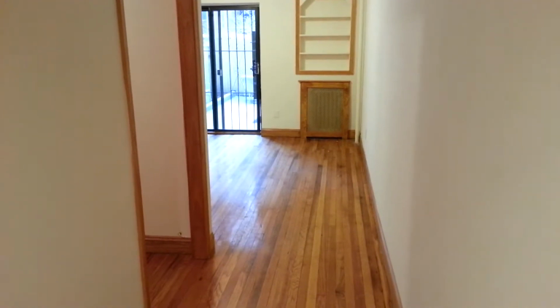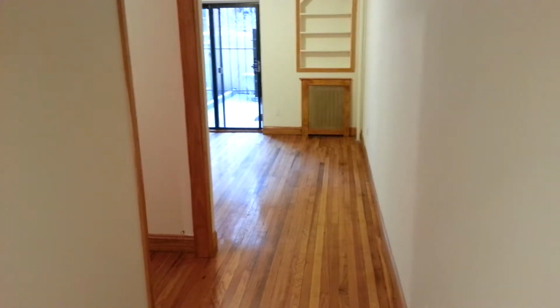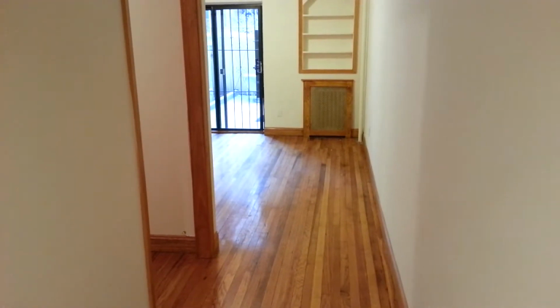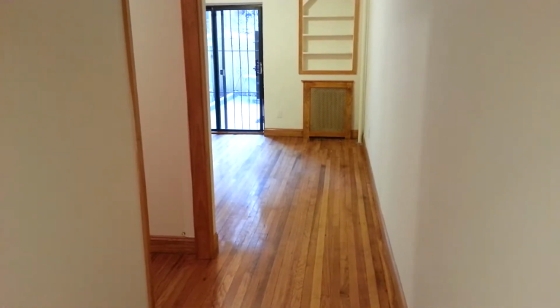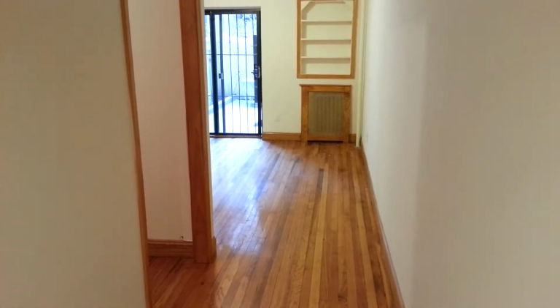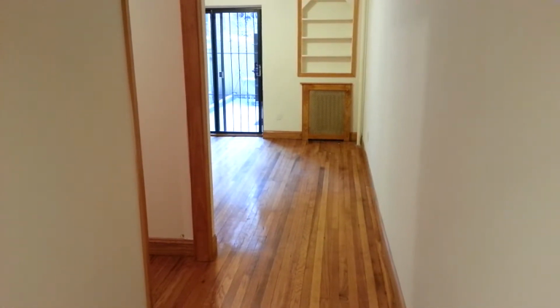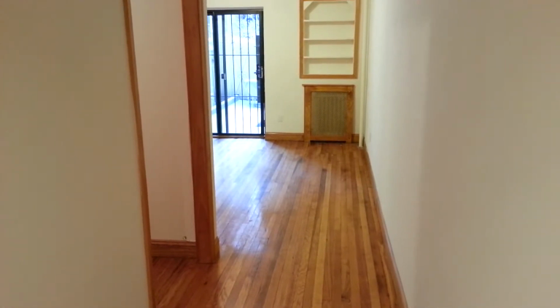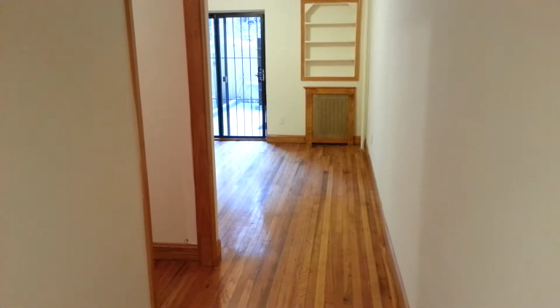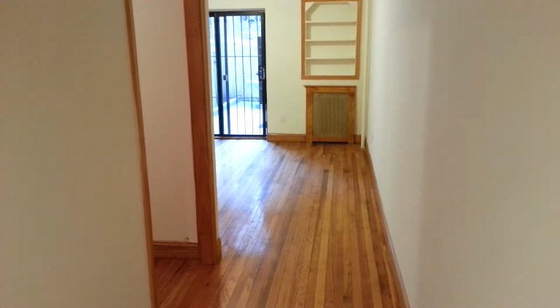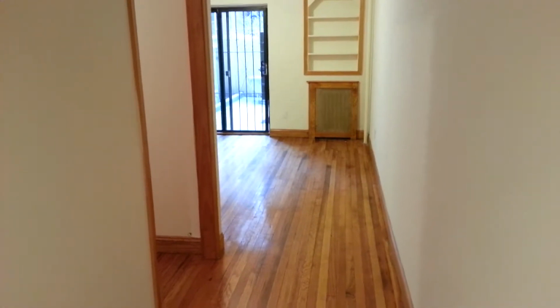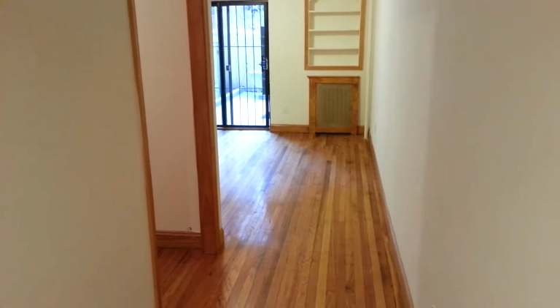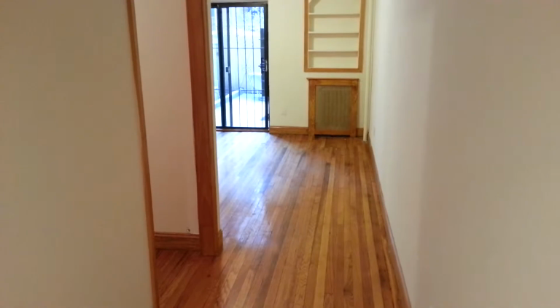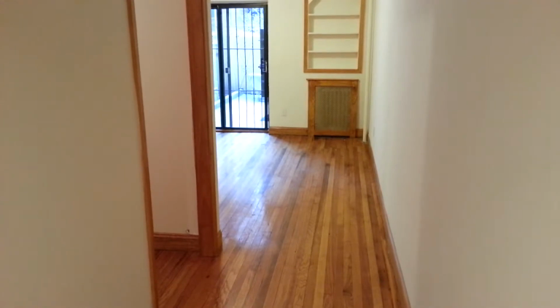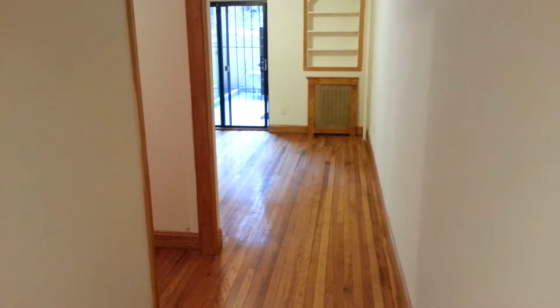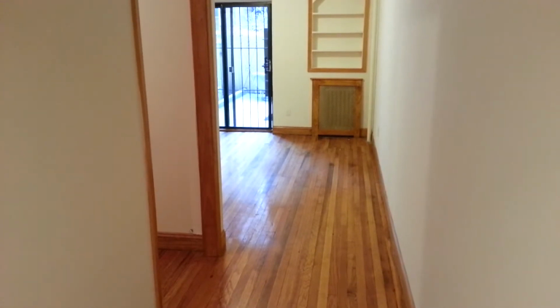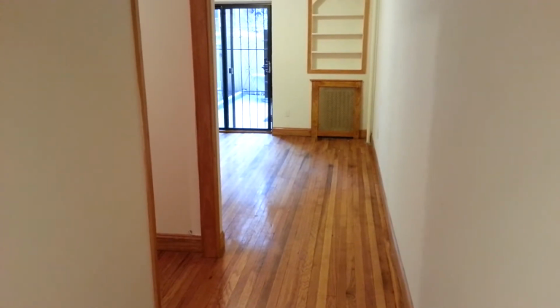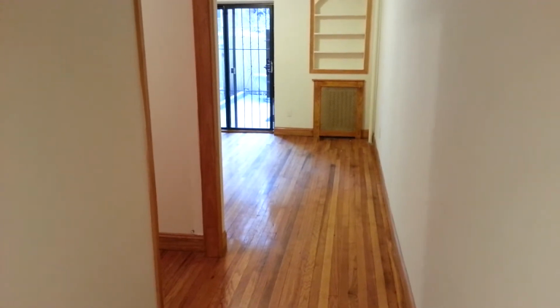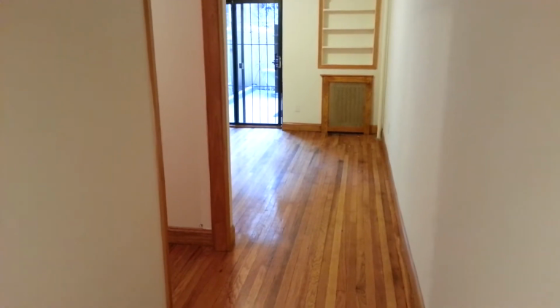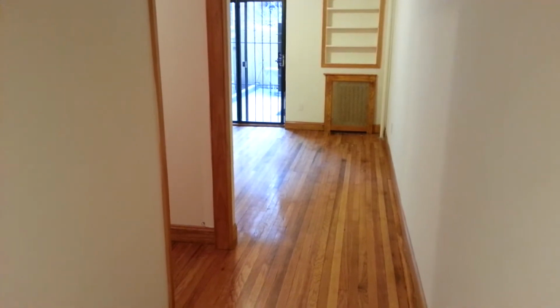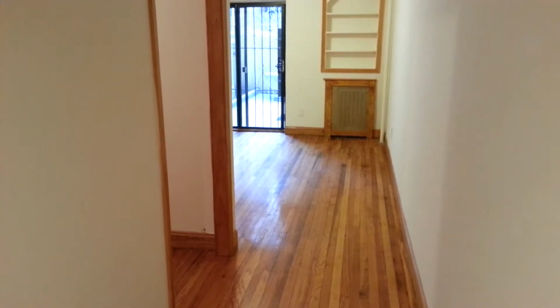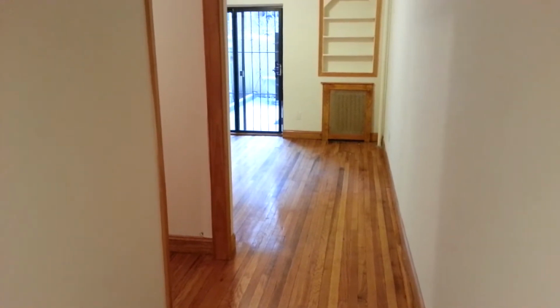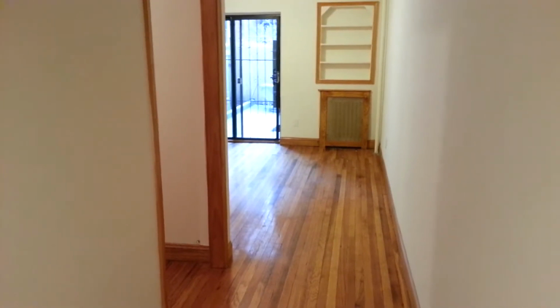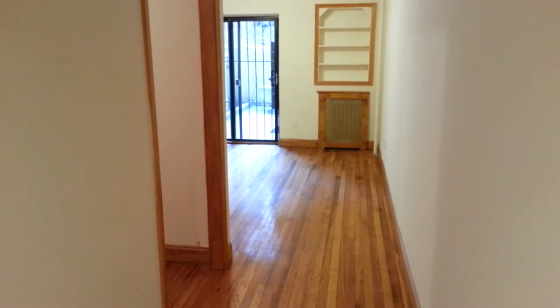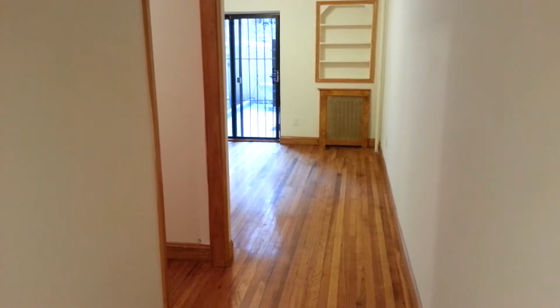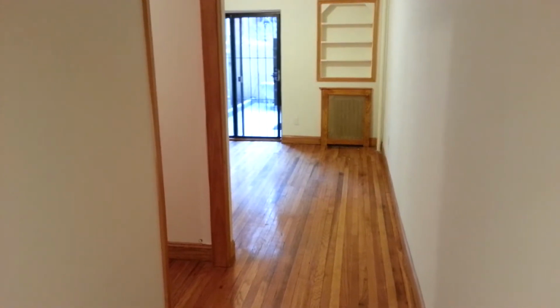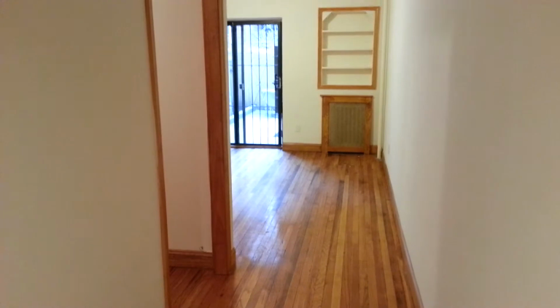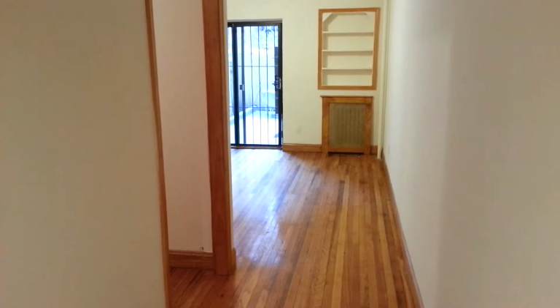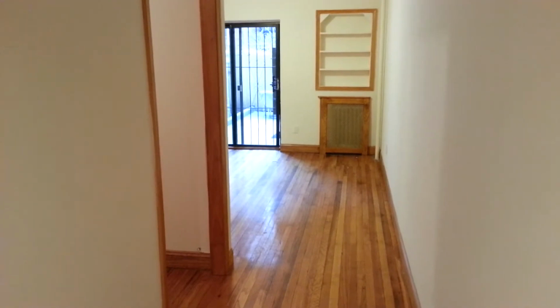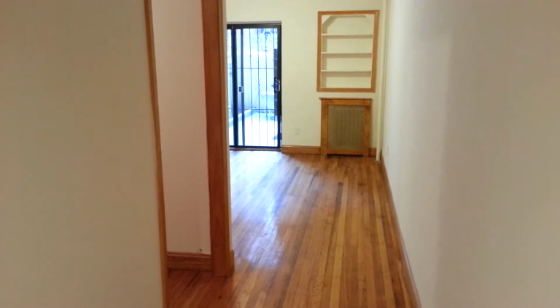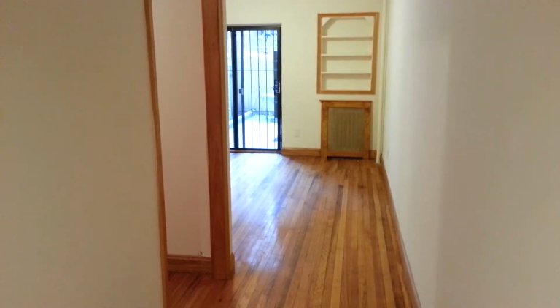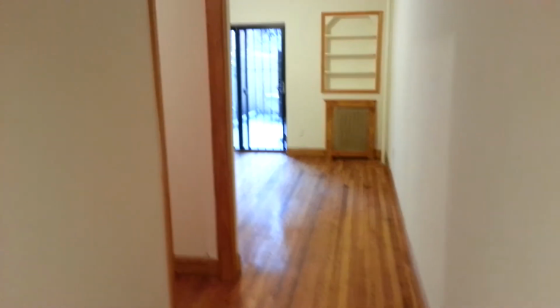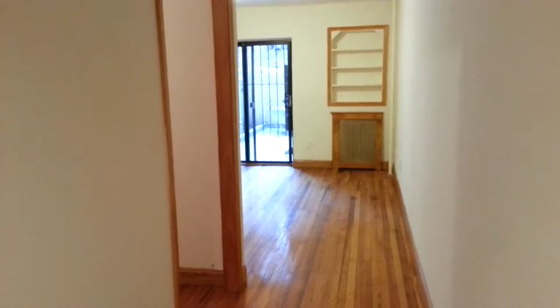Hi, this is Michael Chadwick, the Manhattan Apartment Guru, with a fabulous one-bedroom apartment in the 80s on Columbus for only $2195, with private outdoor space and tremendous closet space.